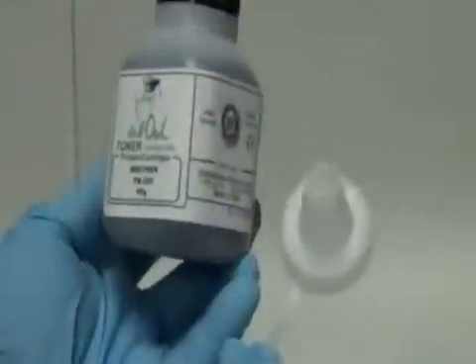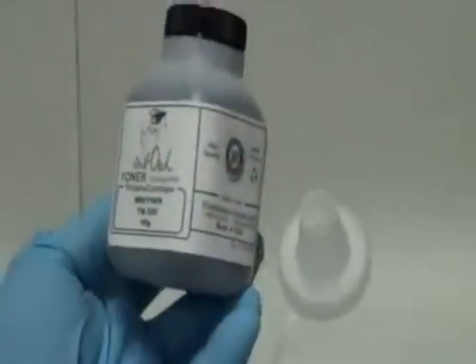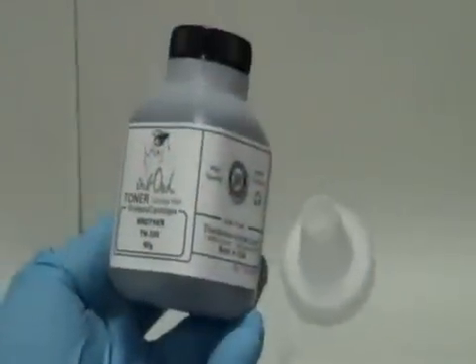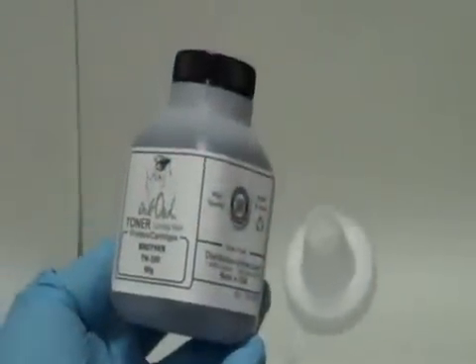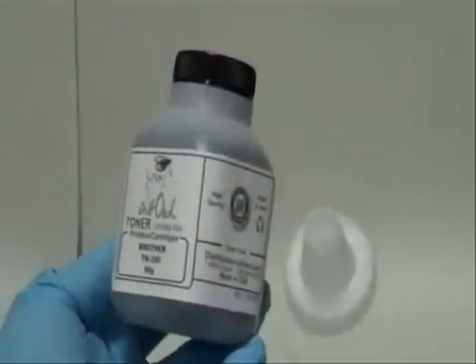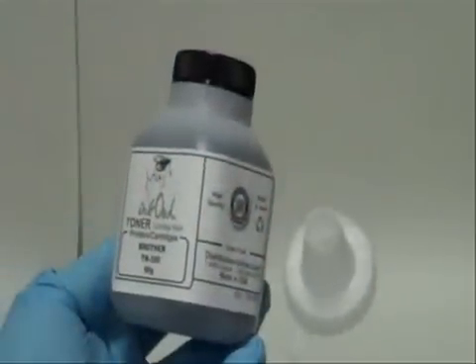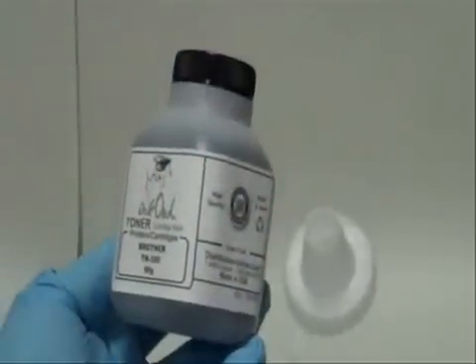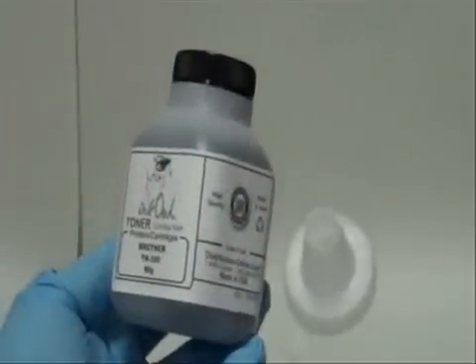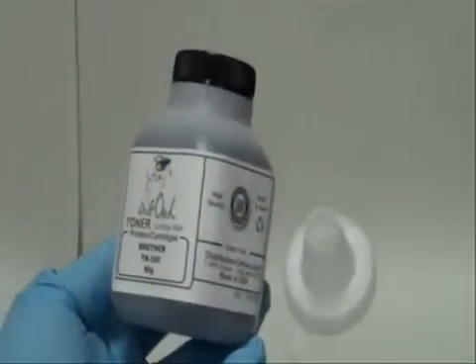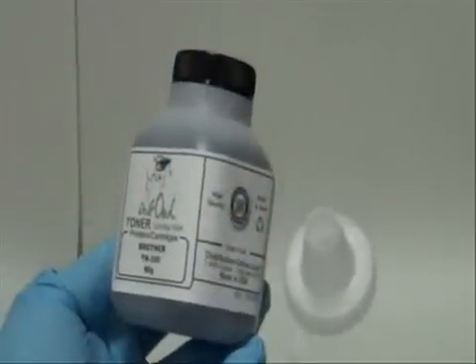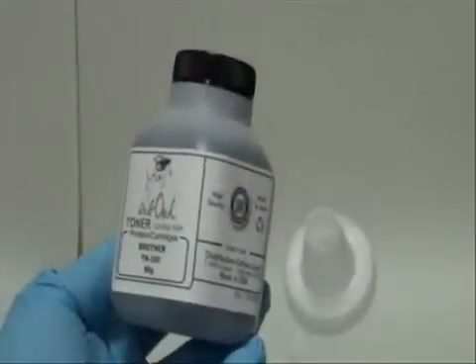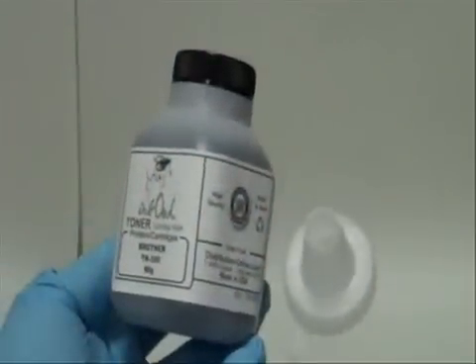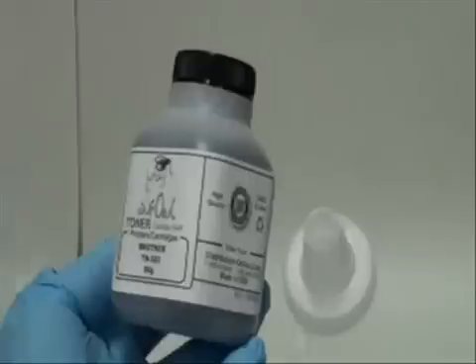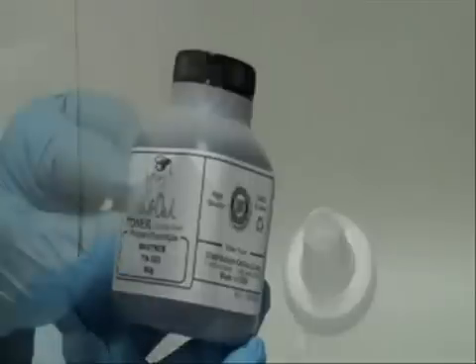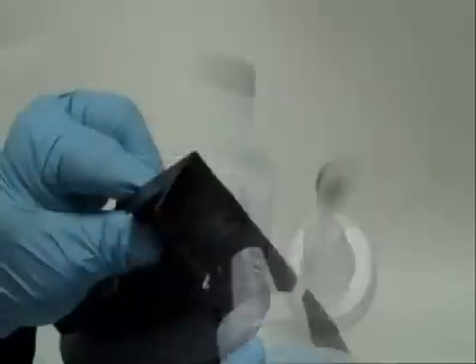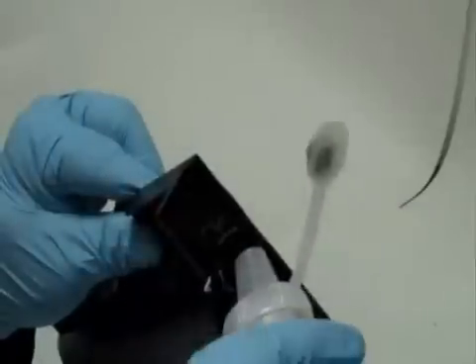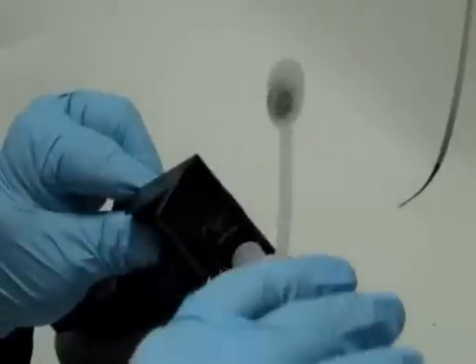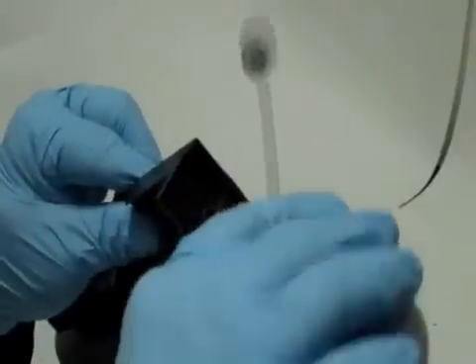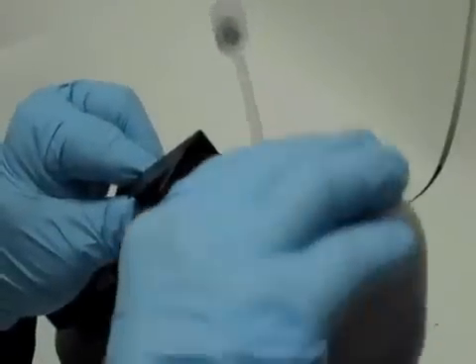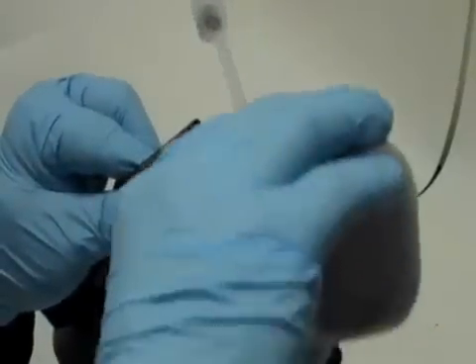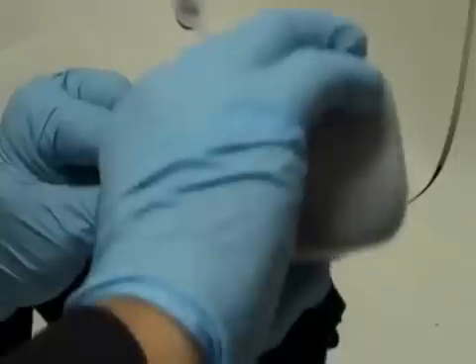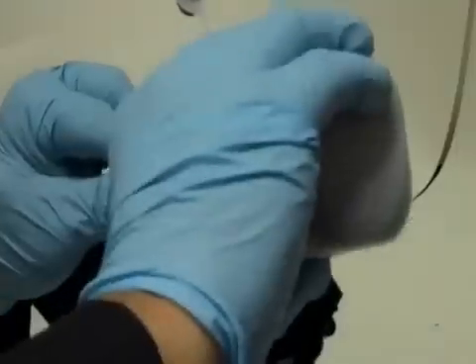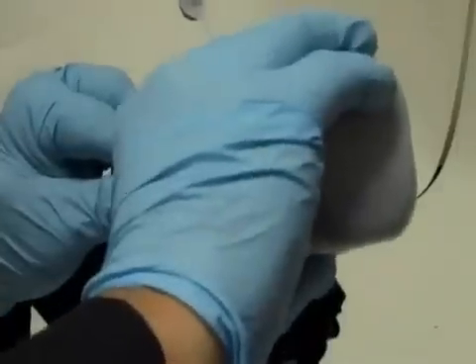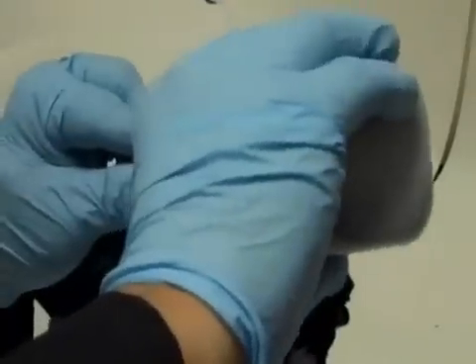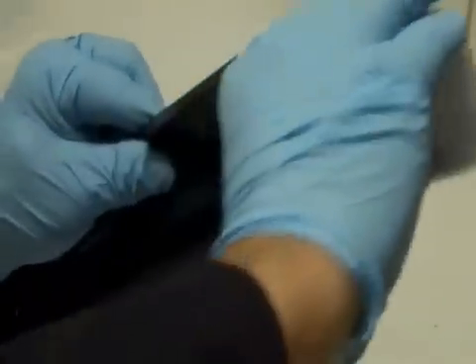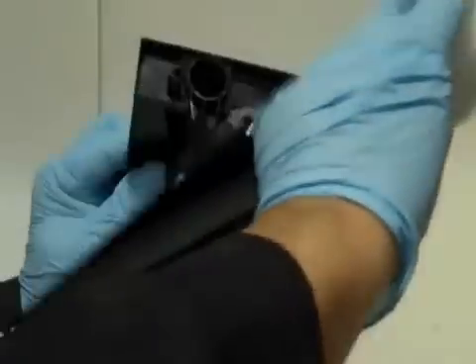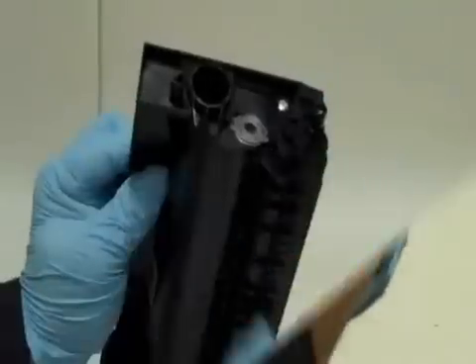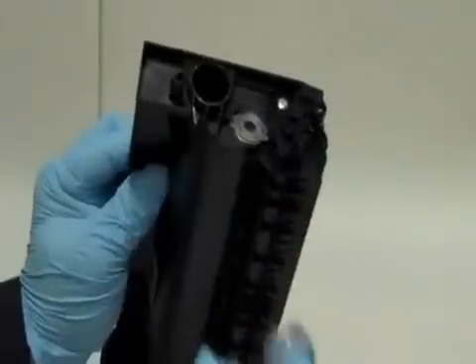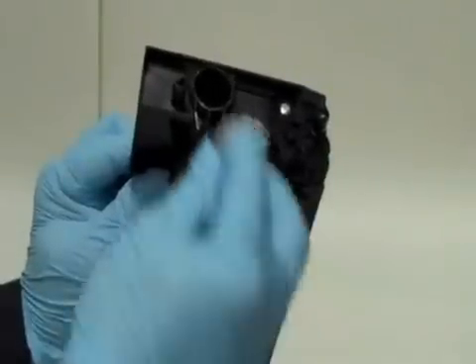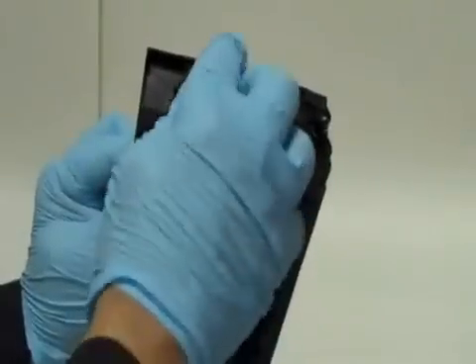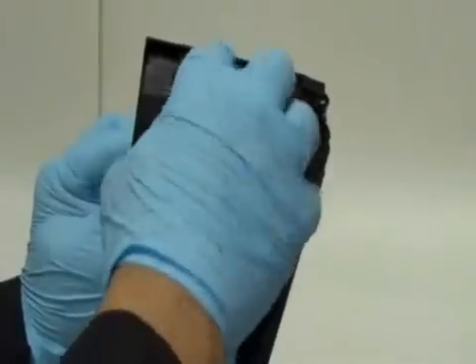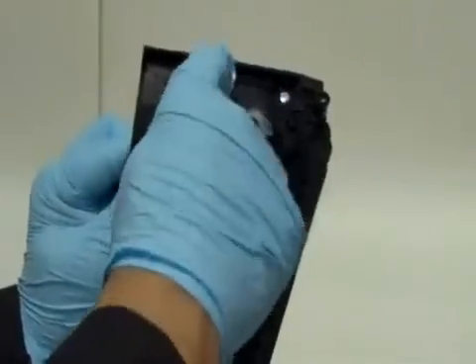Here is a bottle of InkOwl's high quality TN350 toner. Step 3: Pour the whole bottle right into the cartridge. Step 4: Put the cap back into place.